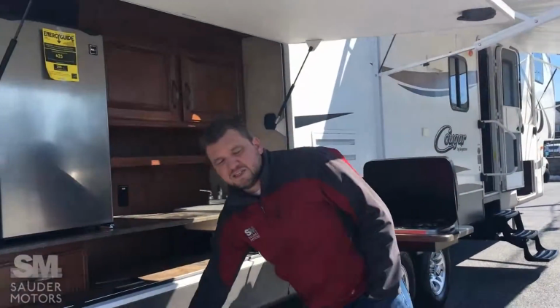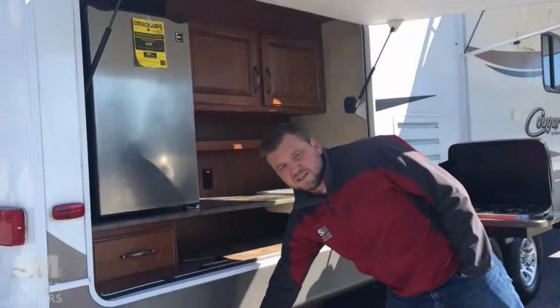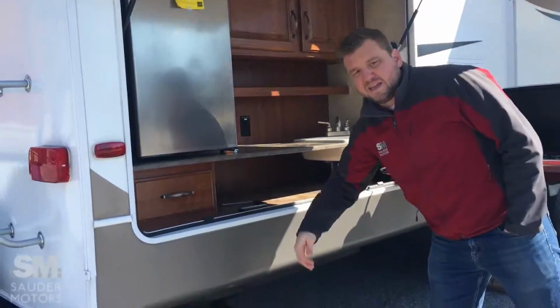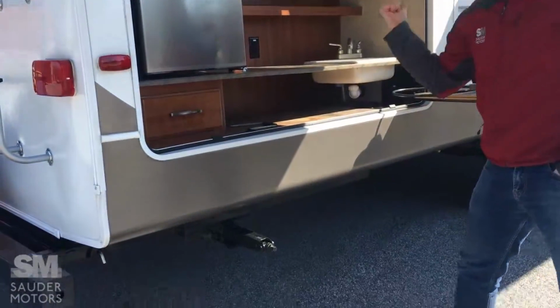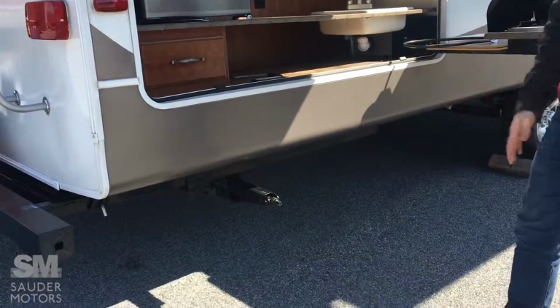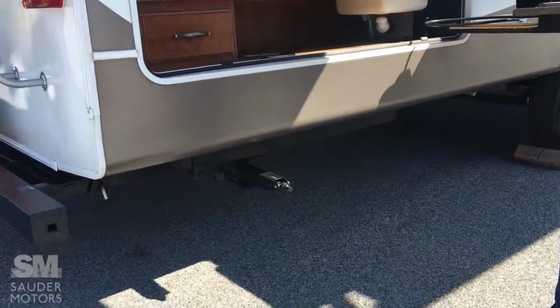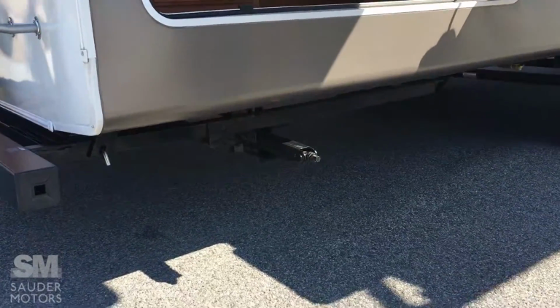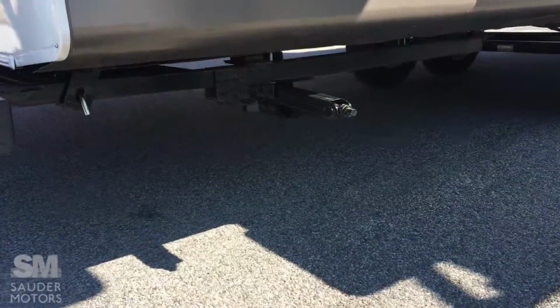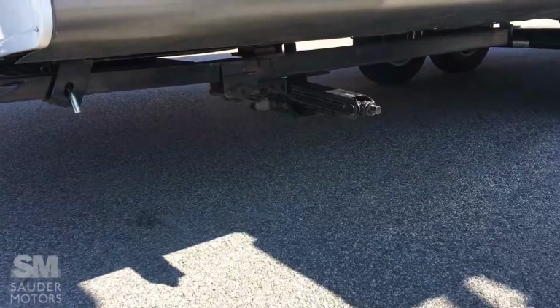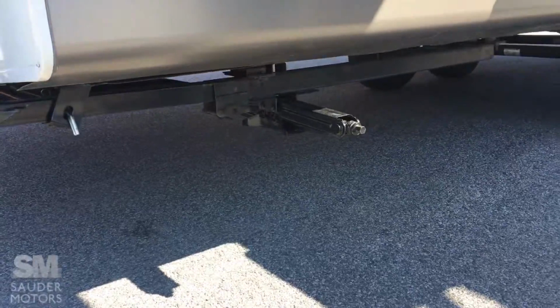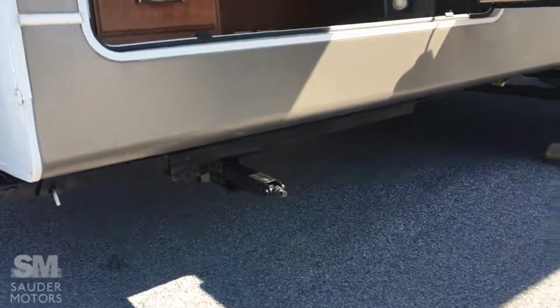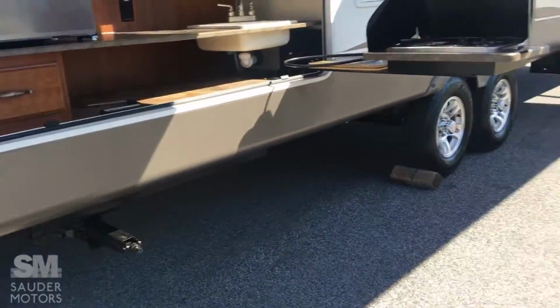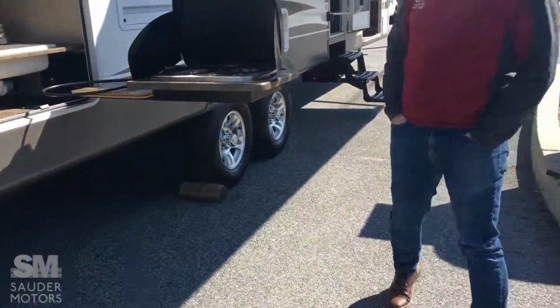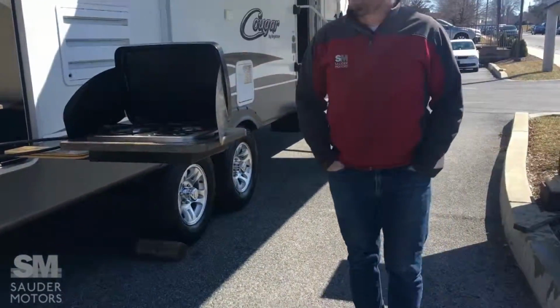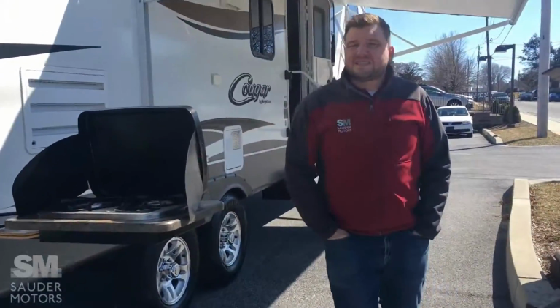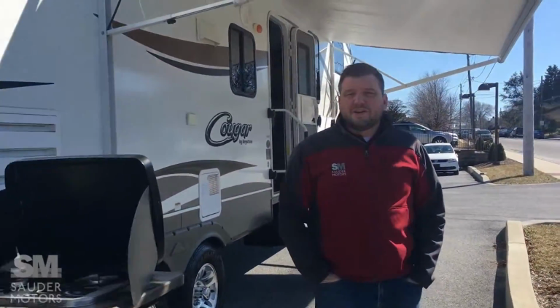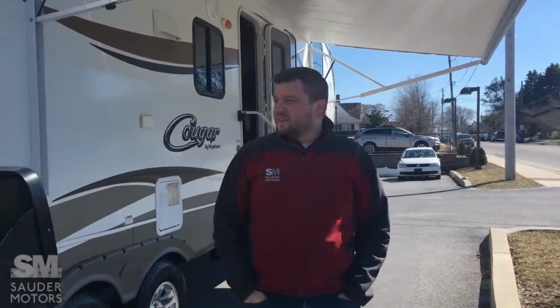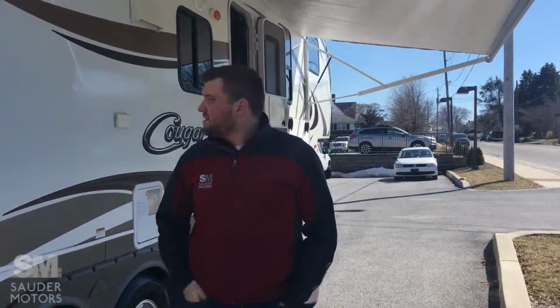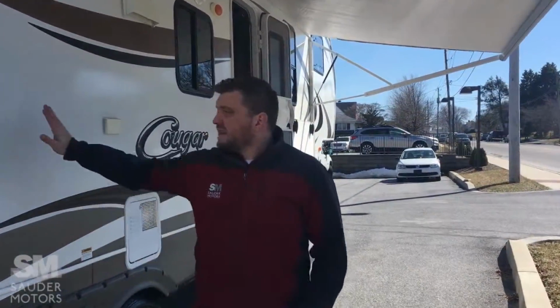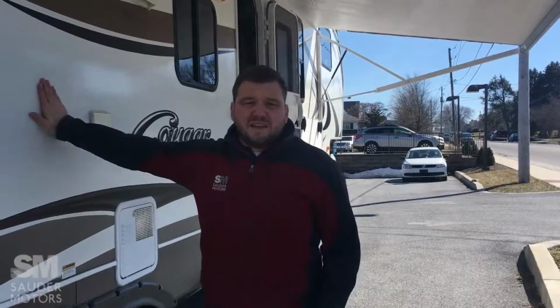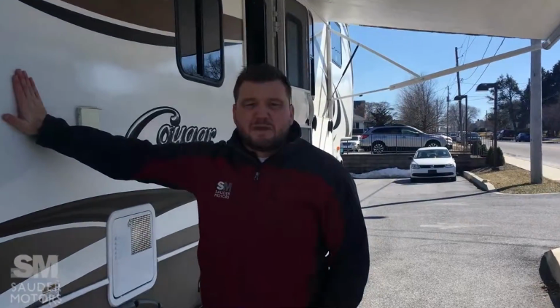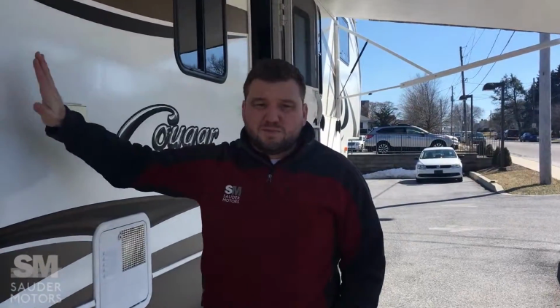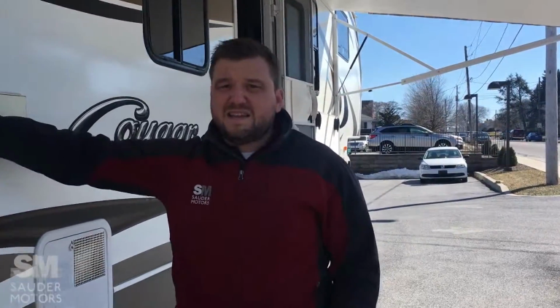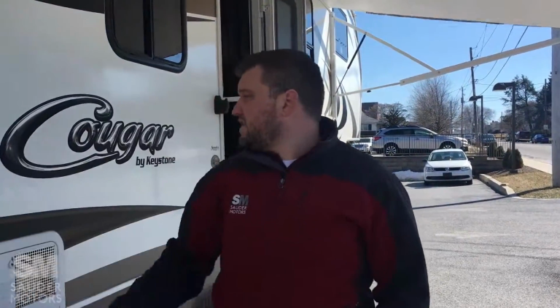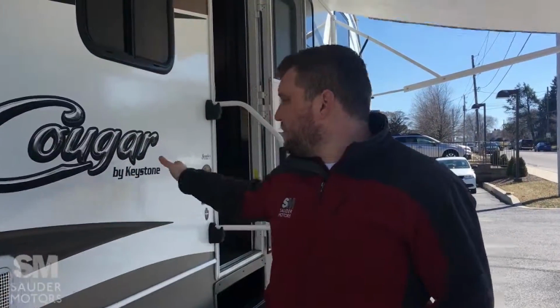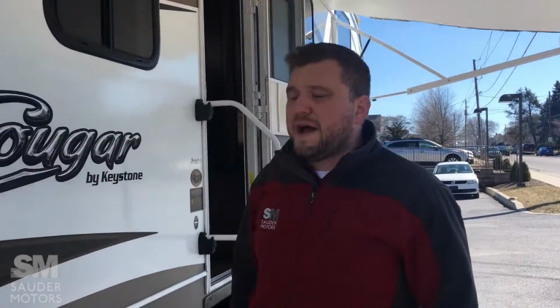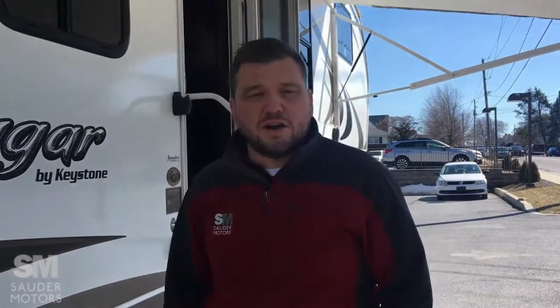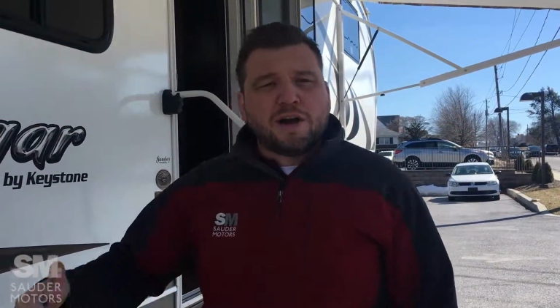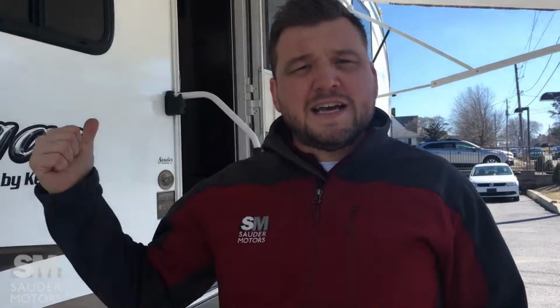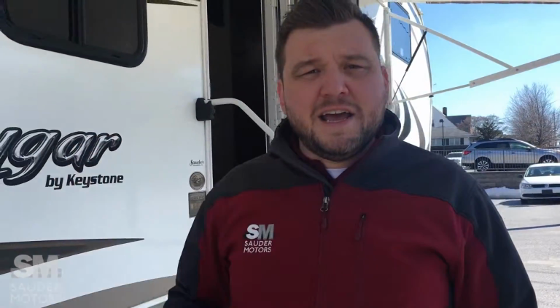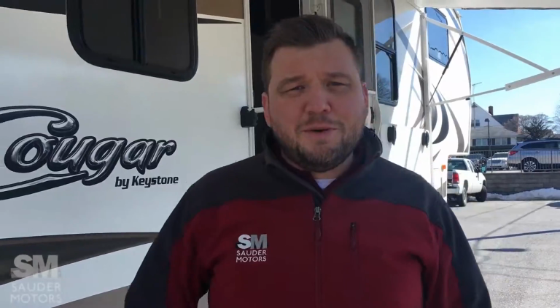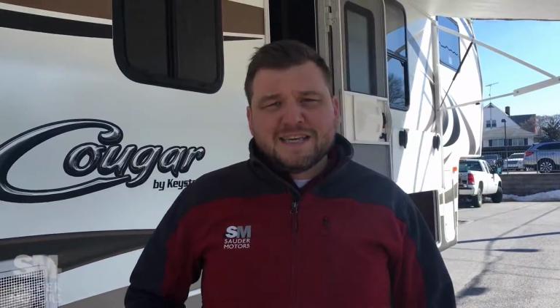Stabilizing jacks in the back, you've got the hydraulic jacks in the front. So overall, really clean exterior. You've got the nice fiberglass which will add to the insulation and the polar package. So we're going to head inside and show you what we've got inside.